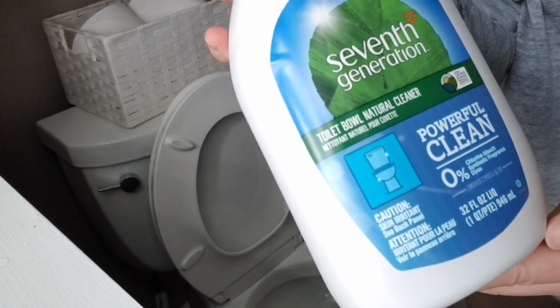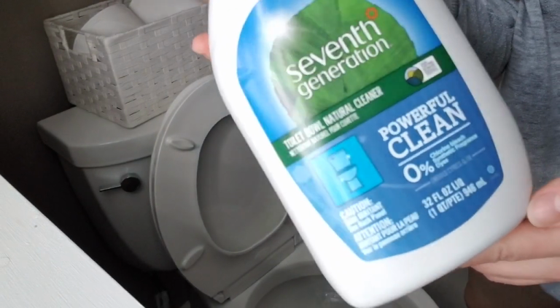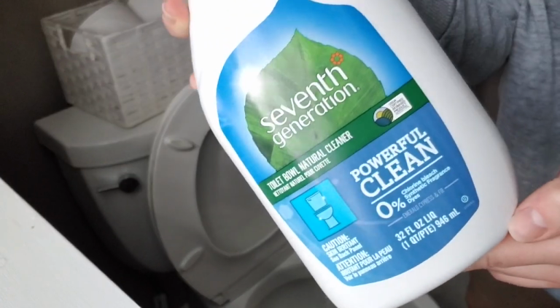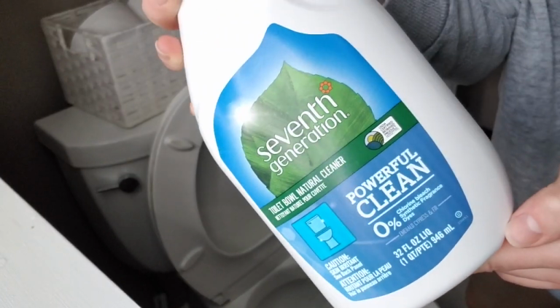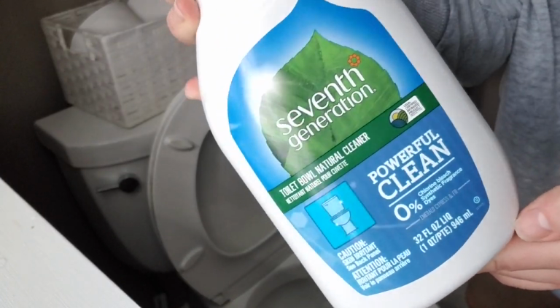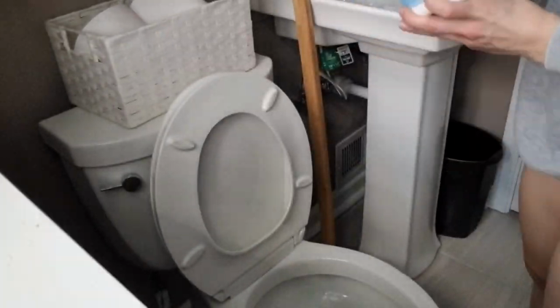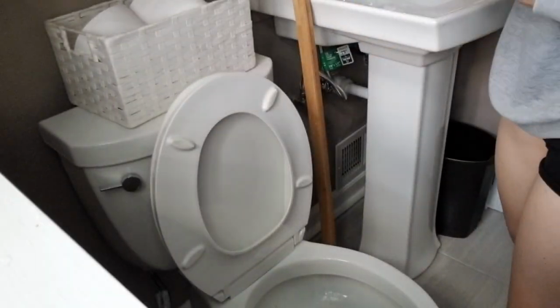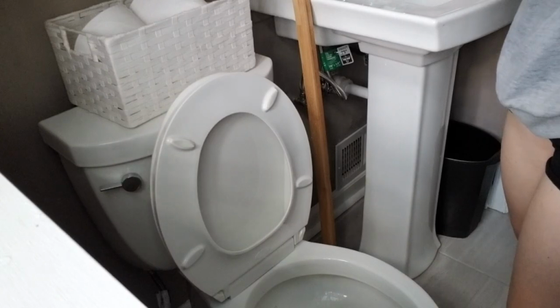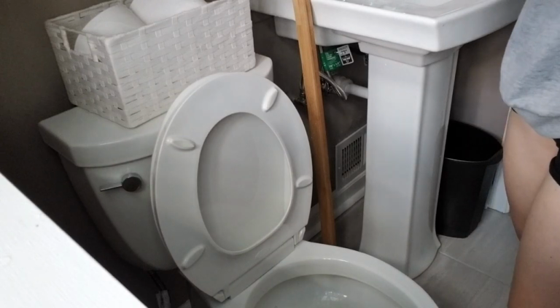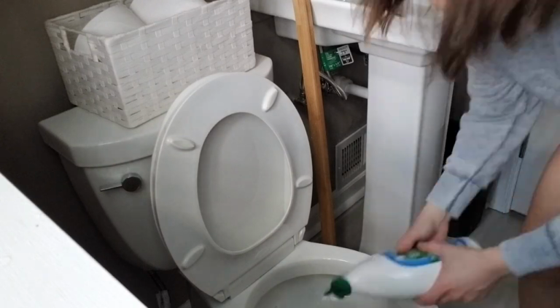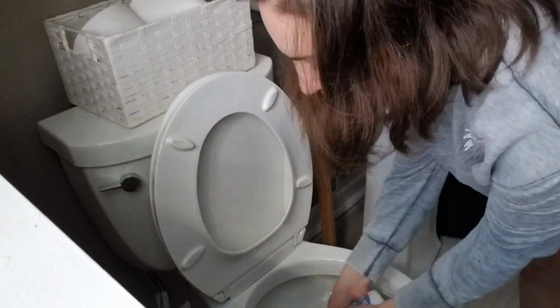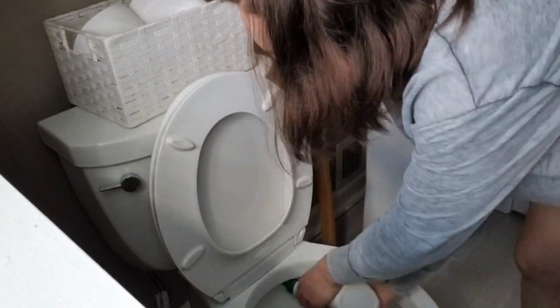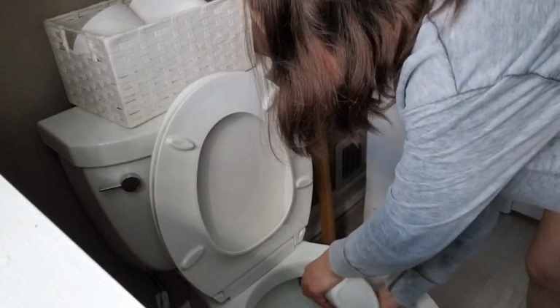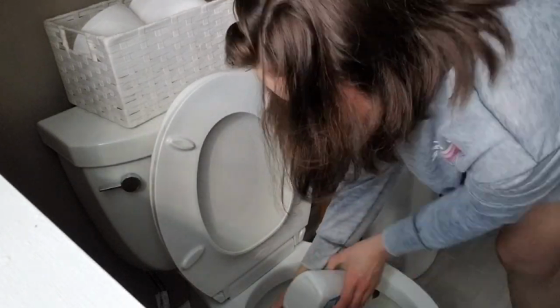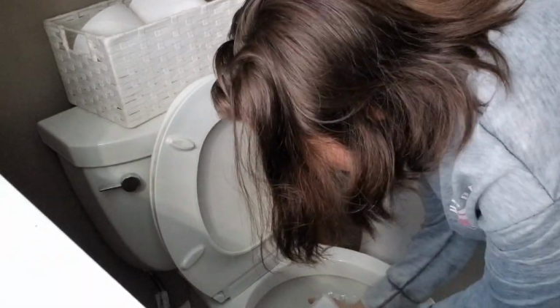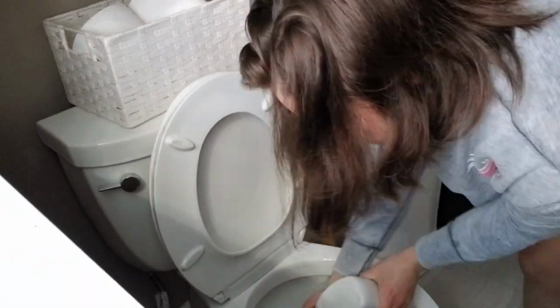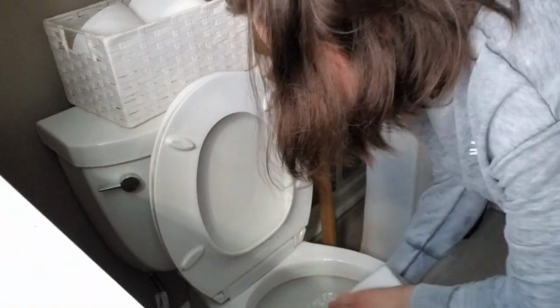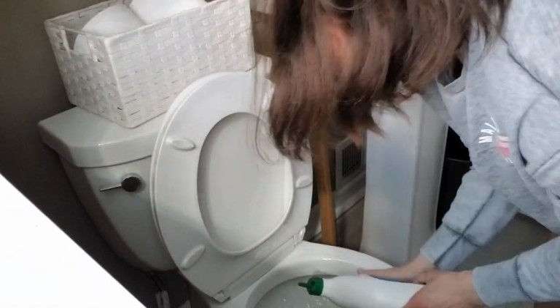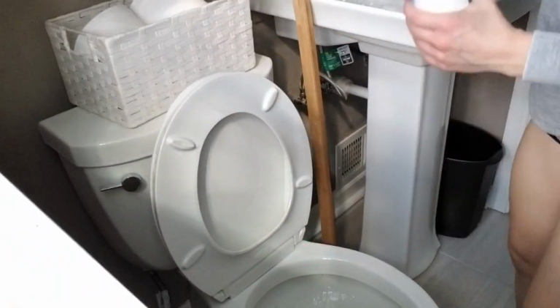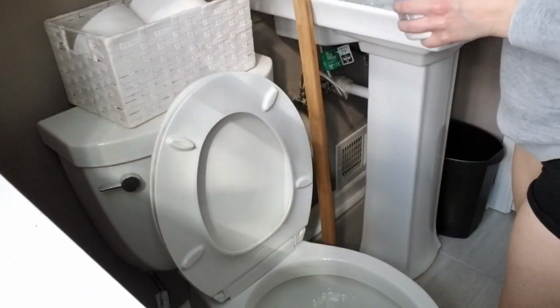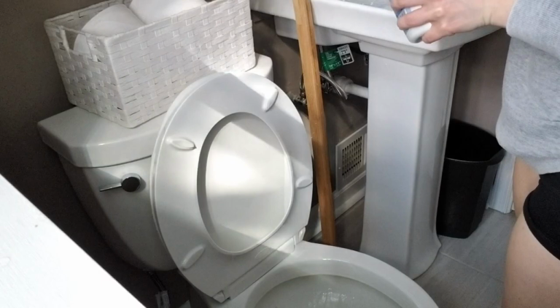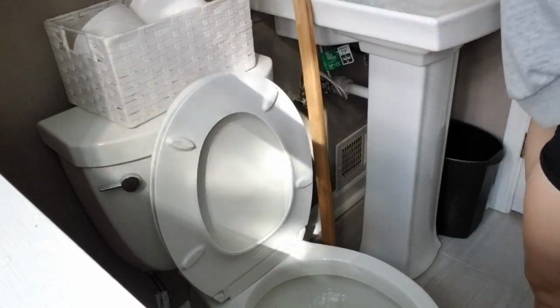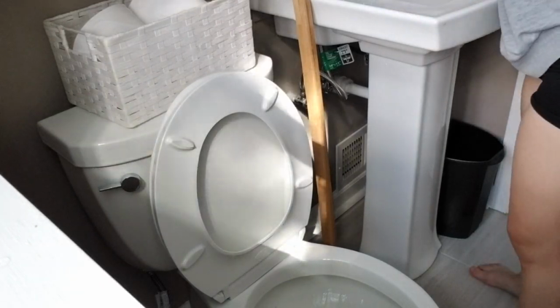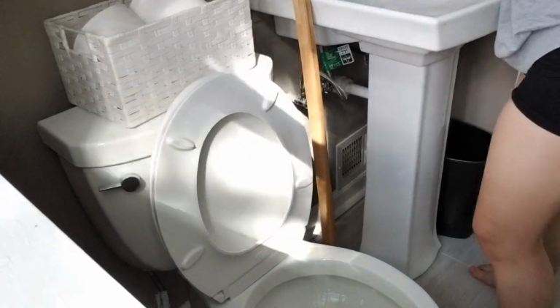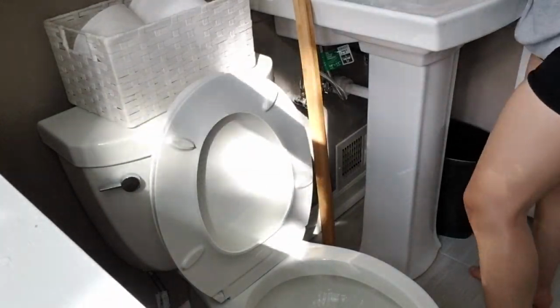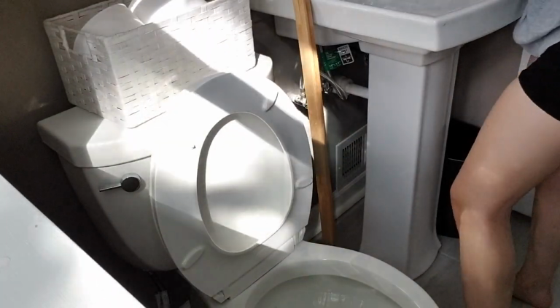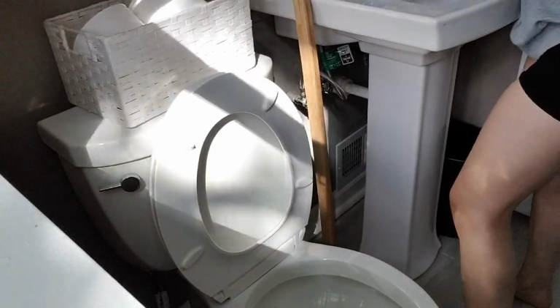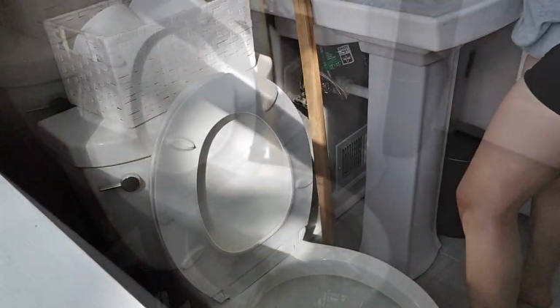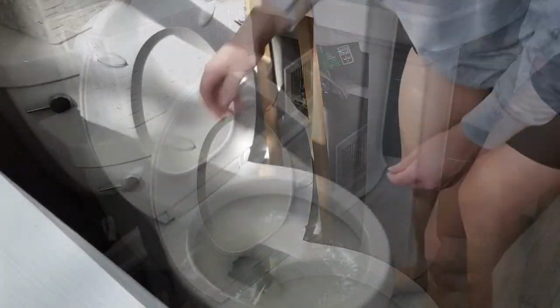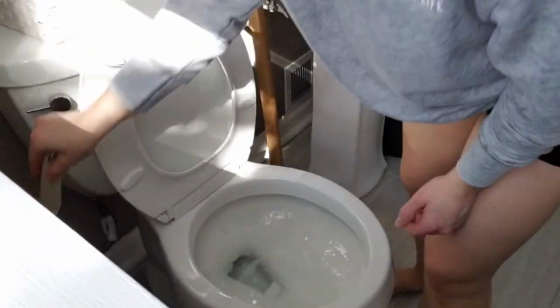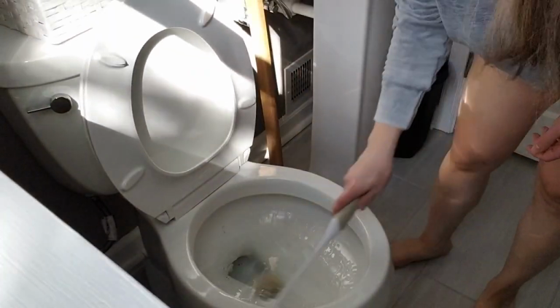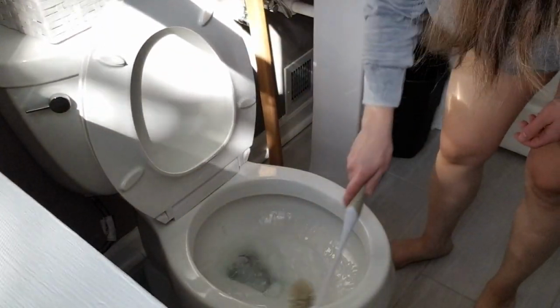On the toilet, I'm using the 7th Generation Toilet Bowl Cleaner. I'm not sure how I feel about the clear color — I guess I'm just used to most of them being a bluish color. Am I the only one that feels that way?